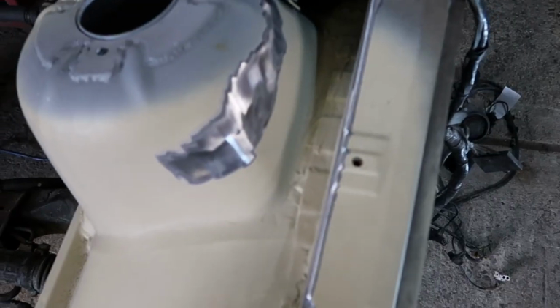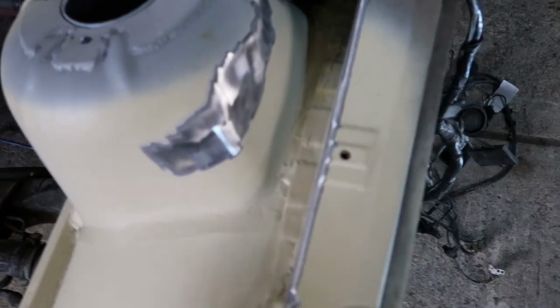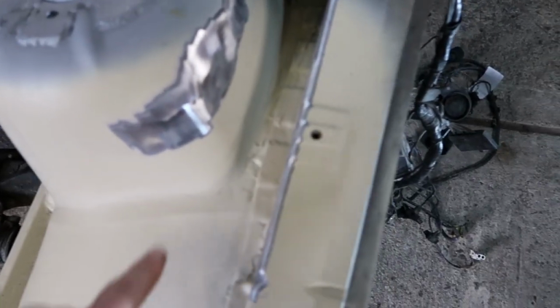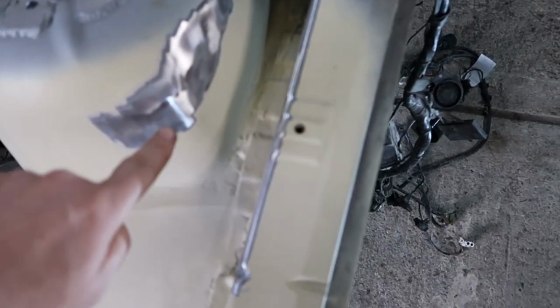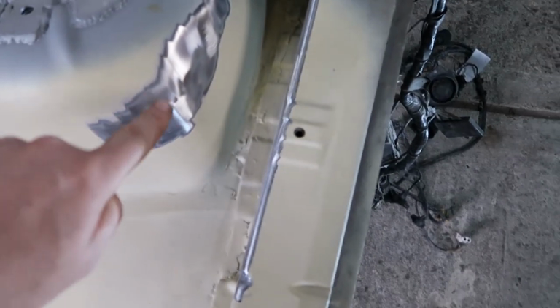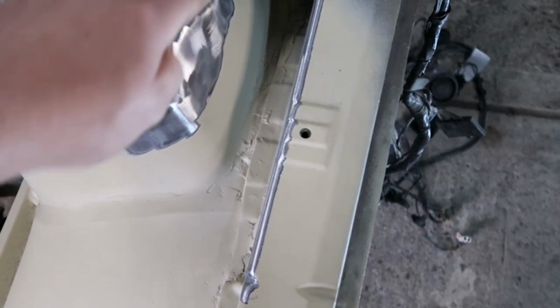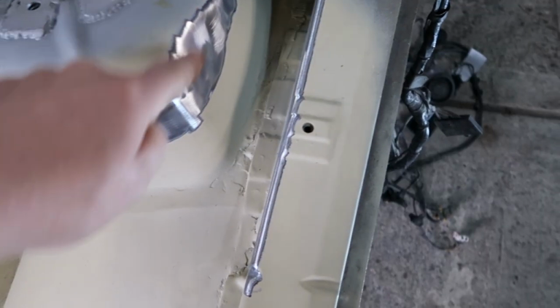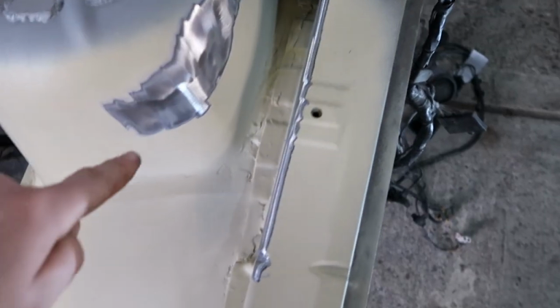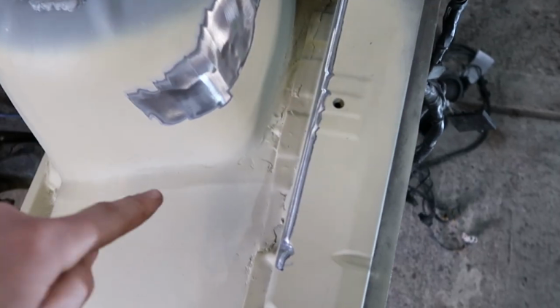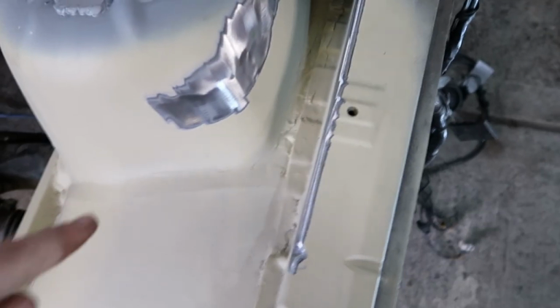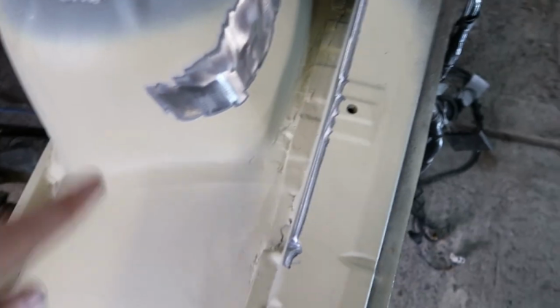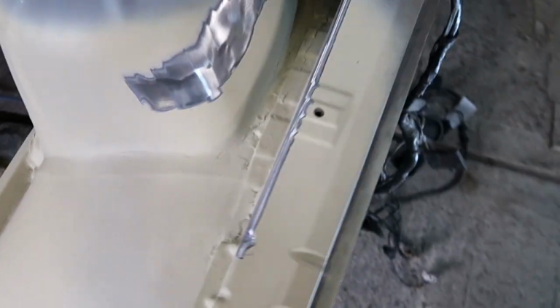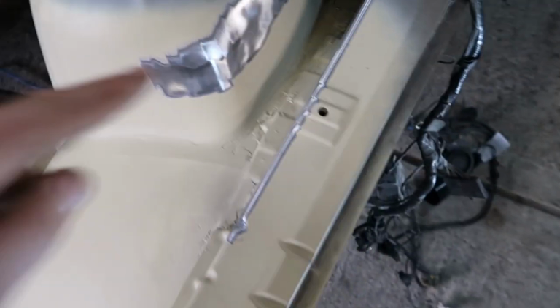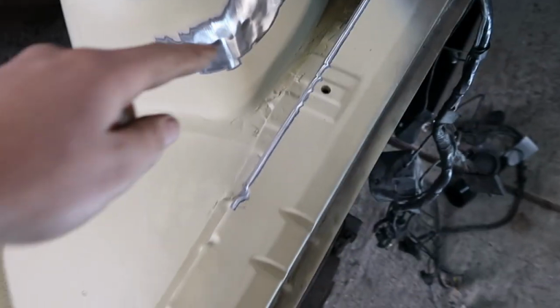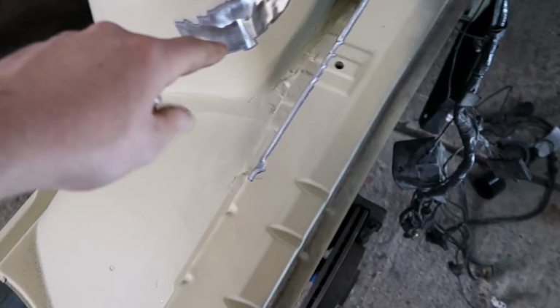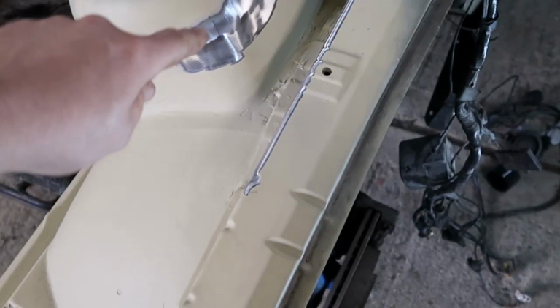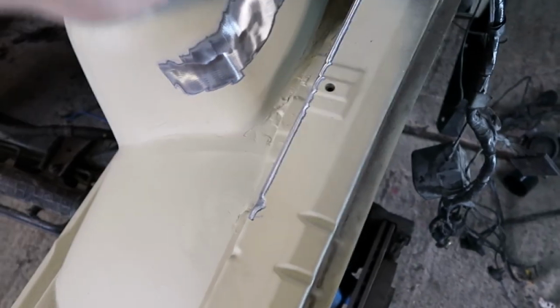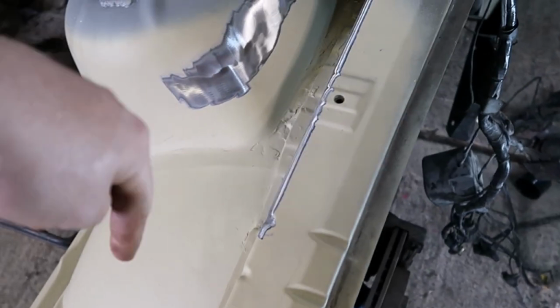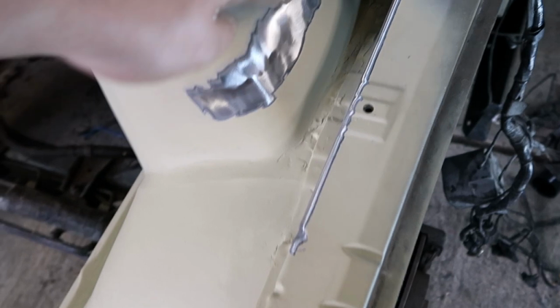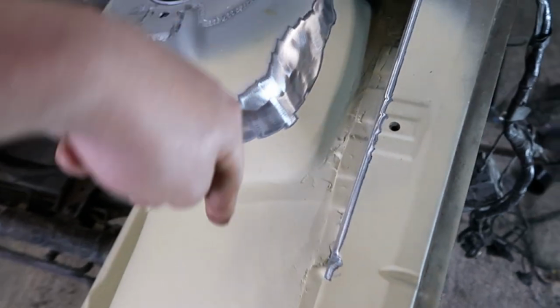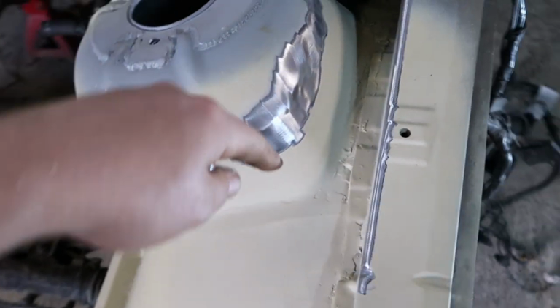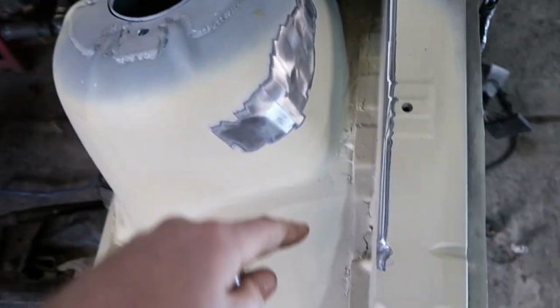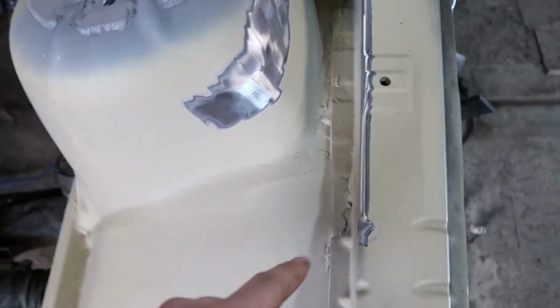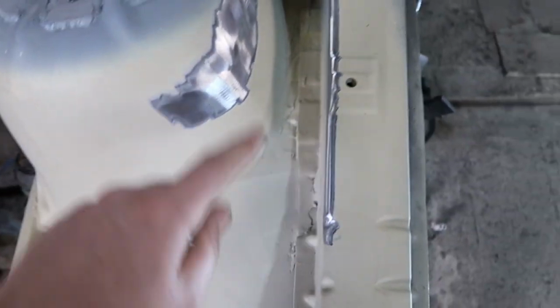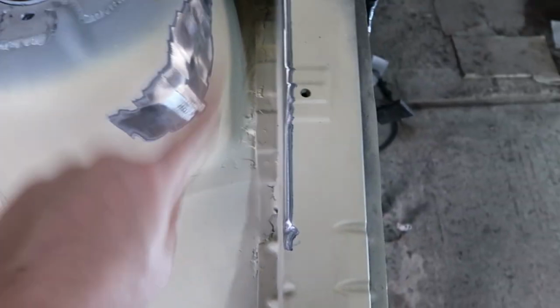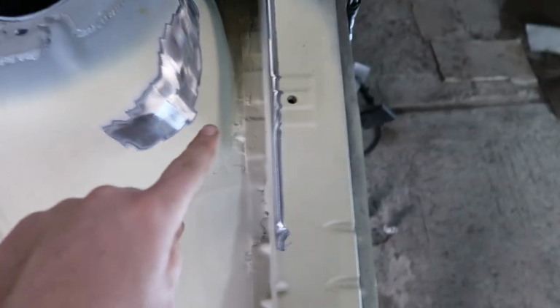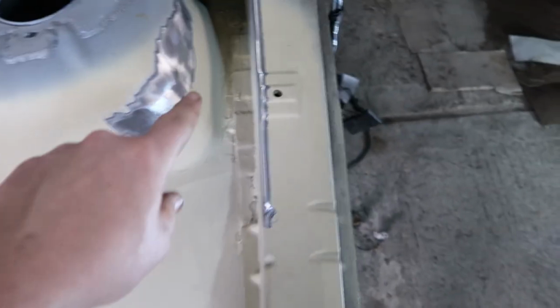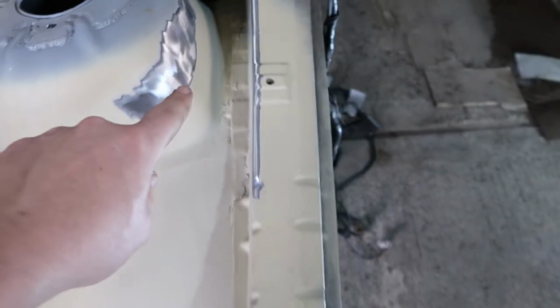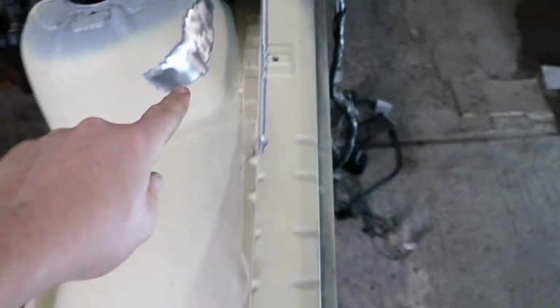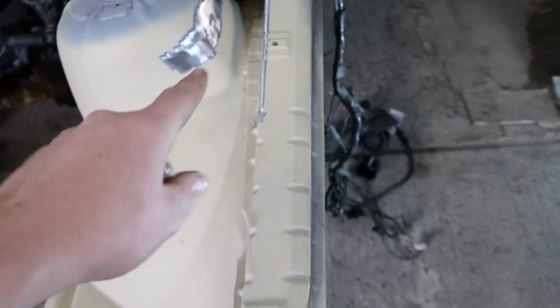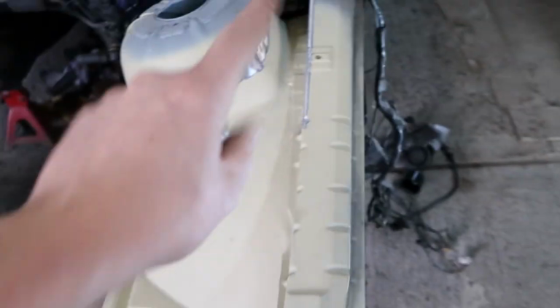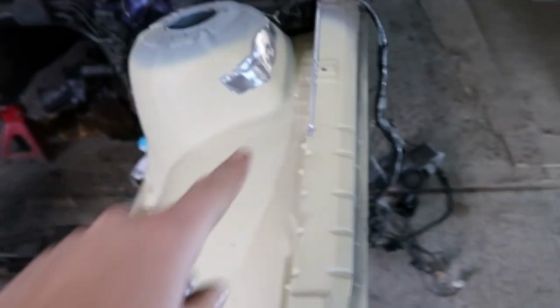Just prepped the area to weld these in. I've just got them over there because I sprayed some primer inside, and now I'll get these welded on finally.